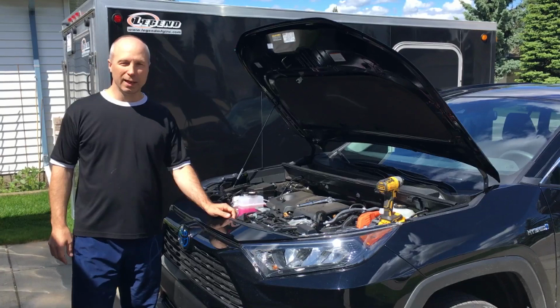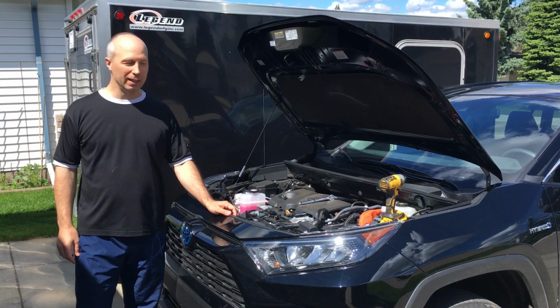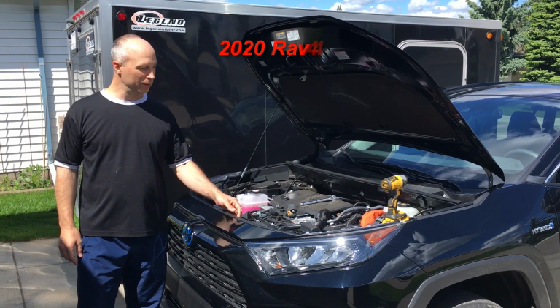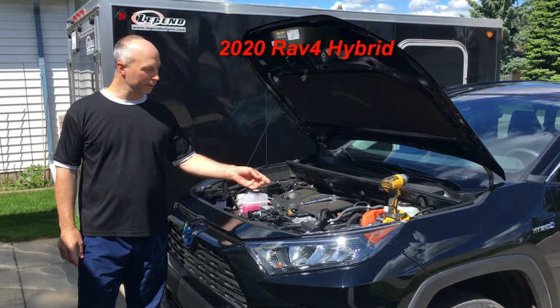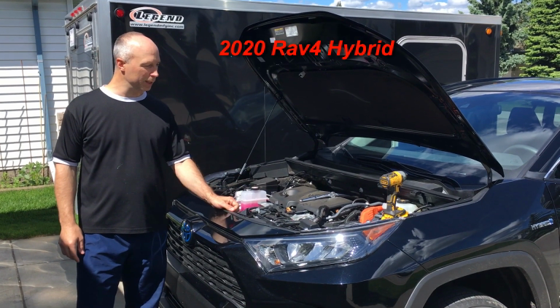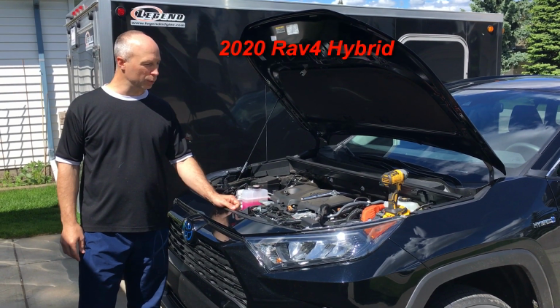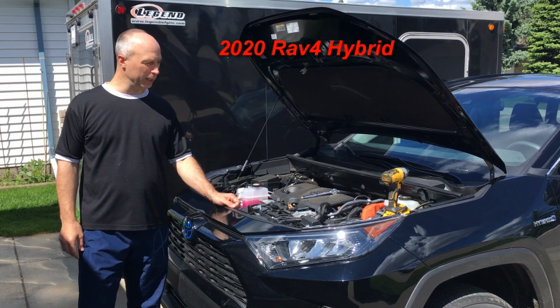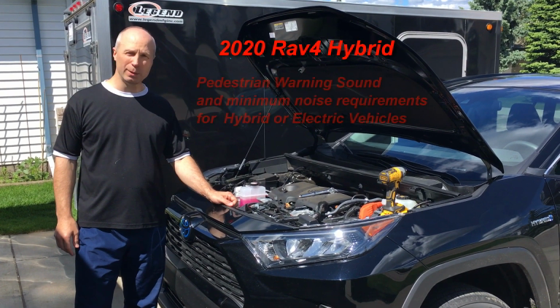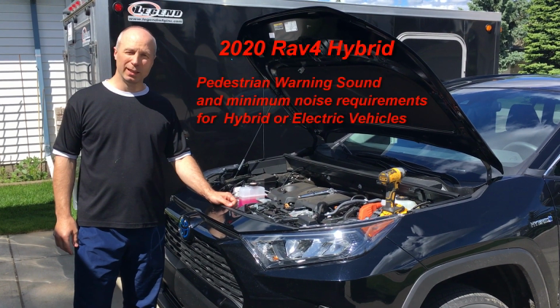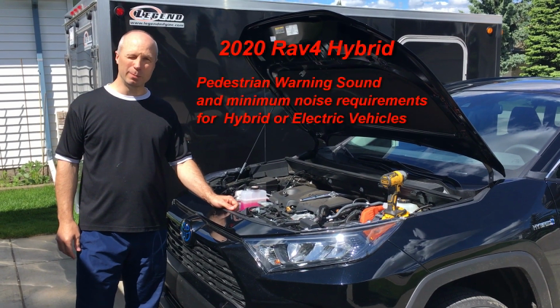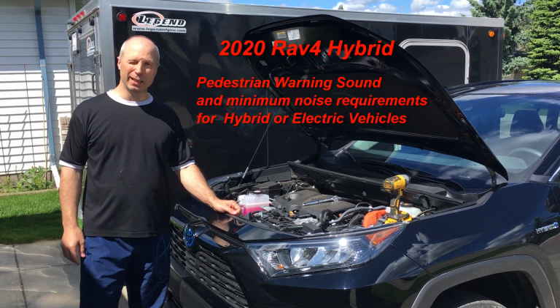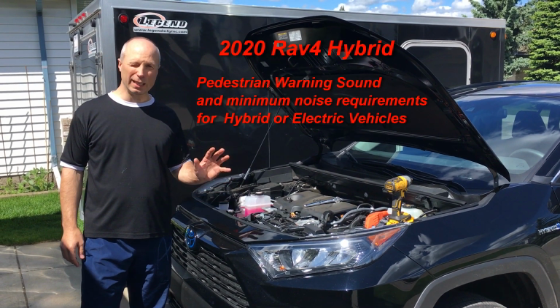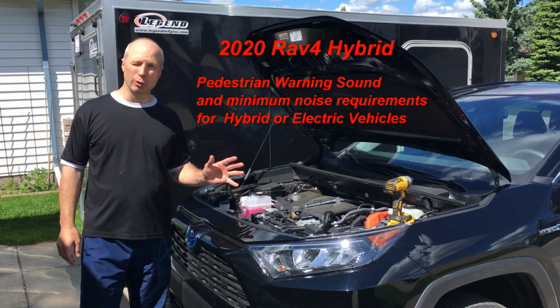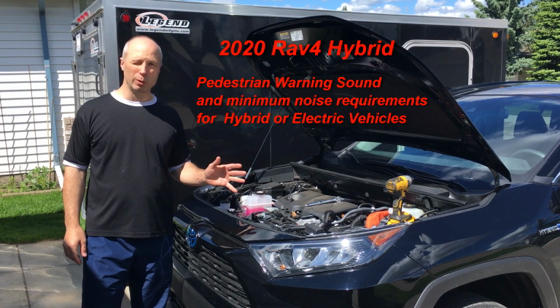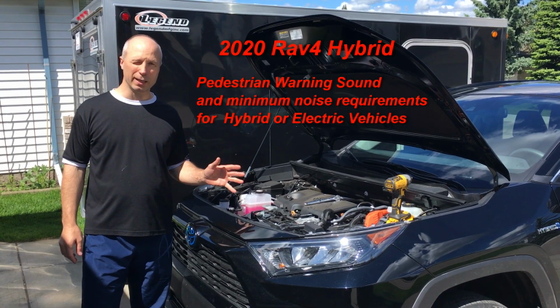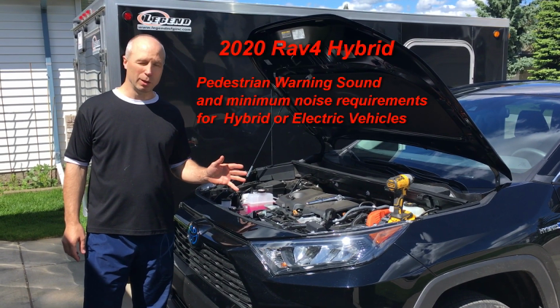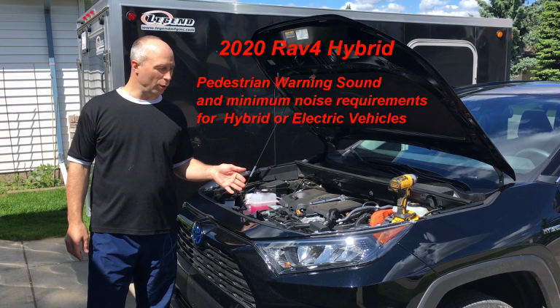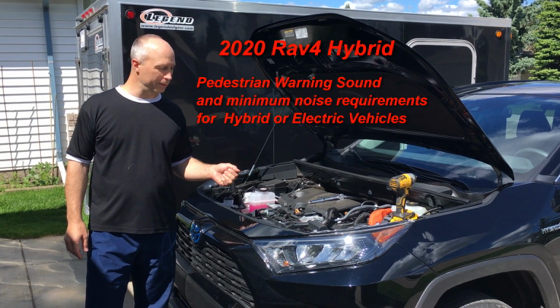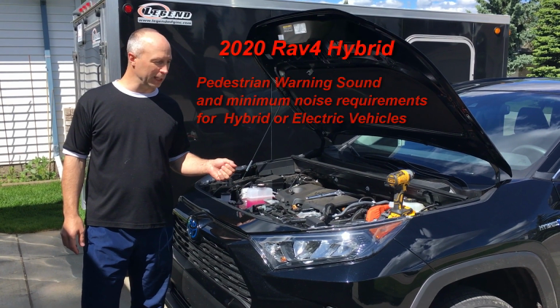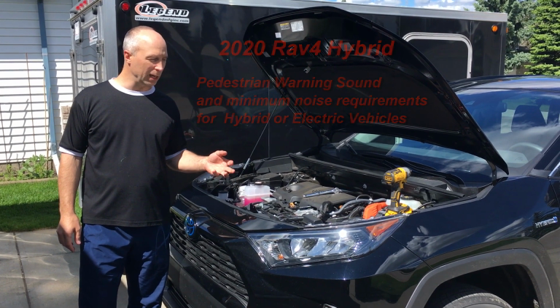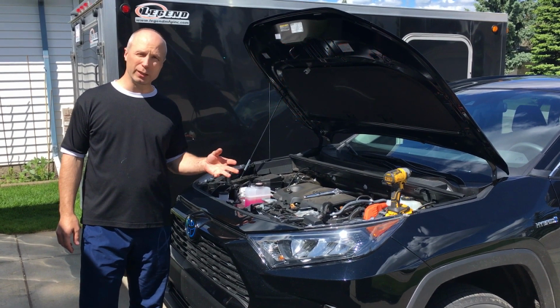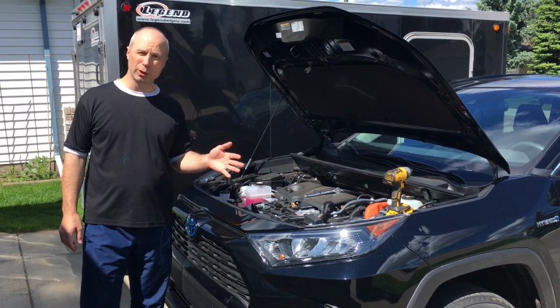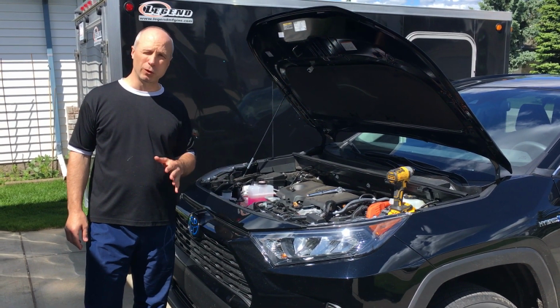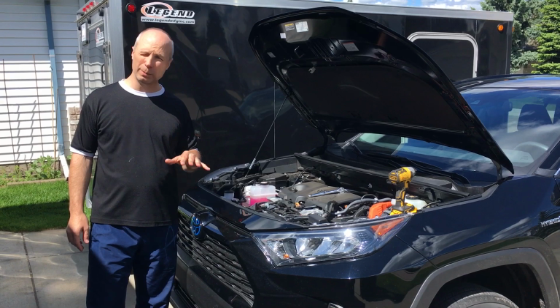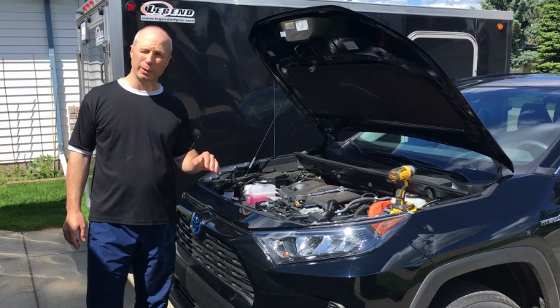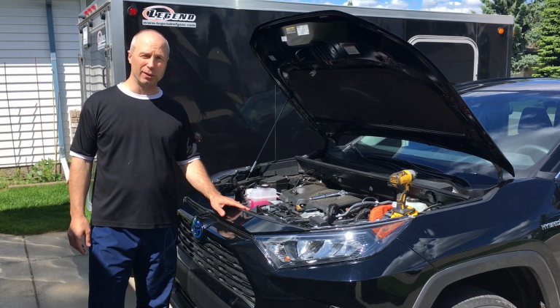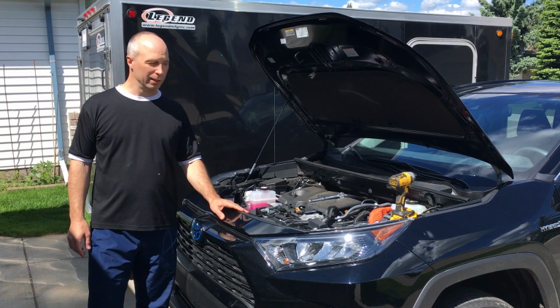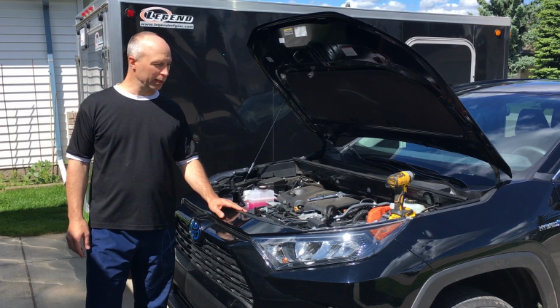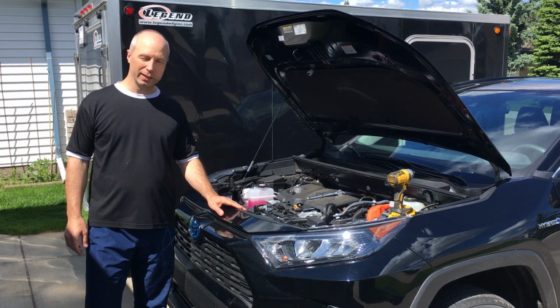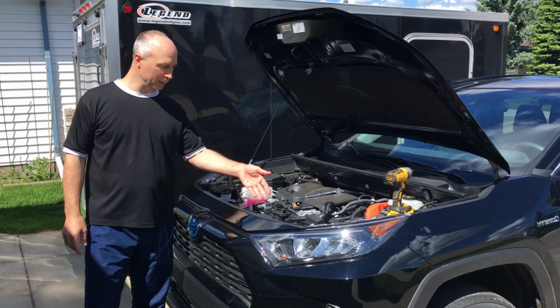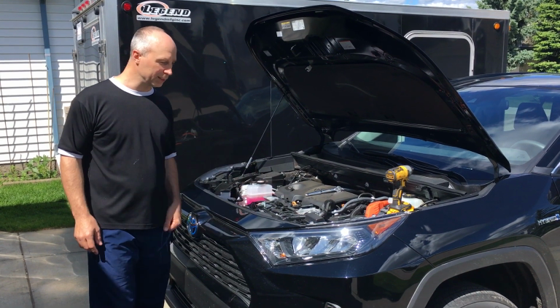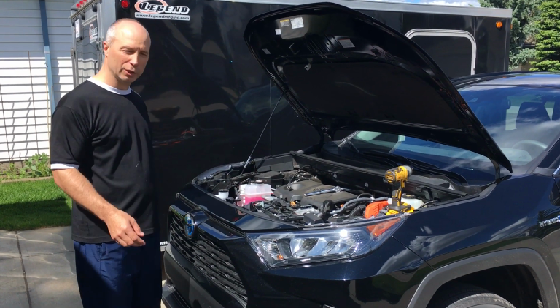Hi there, if you have a RAV4 2020 hybrid and it's making a loud noise when you back up, or making a noise when you're driving forward, you're wondering what it is? I'll show you.